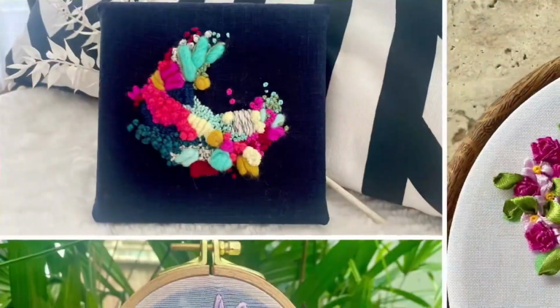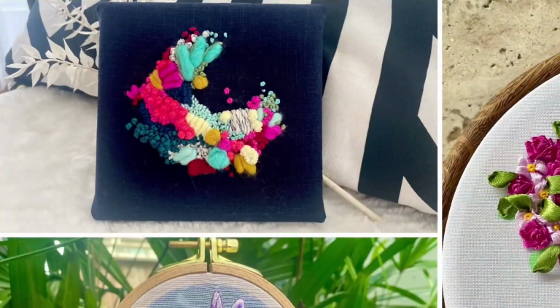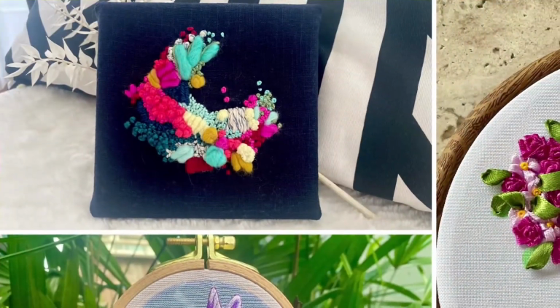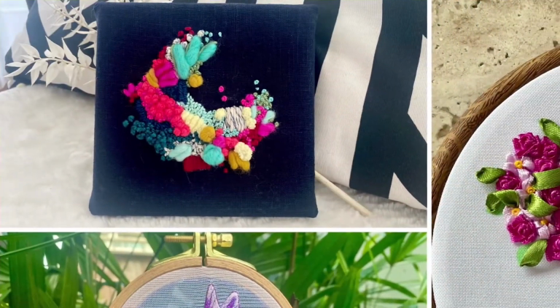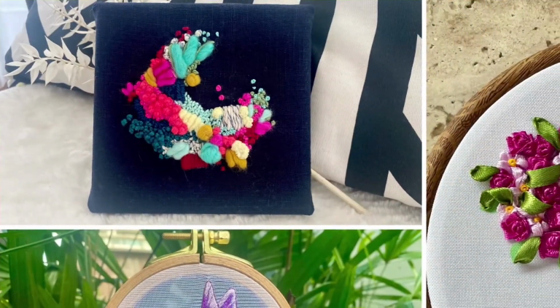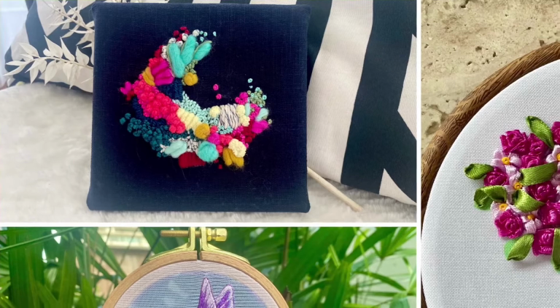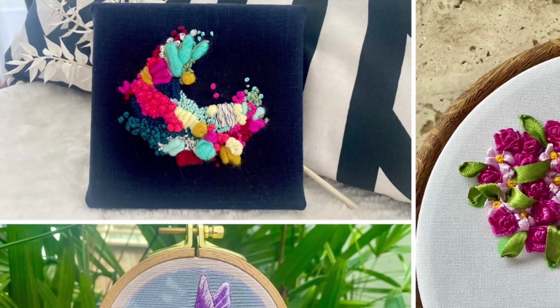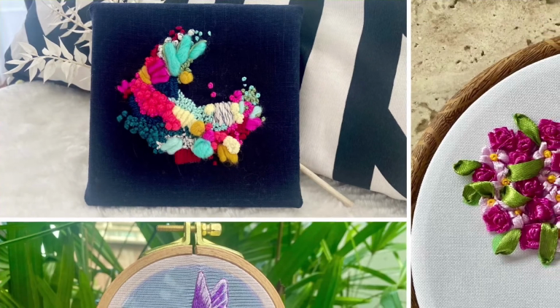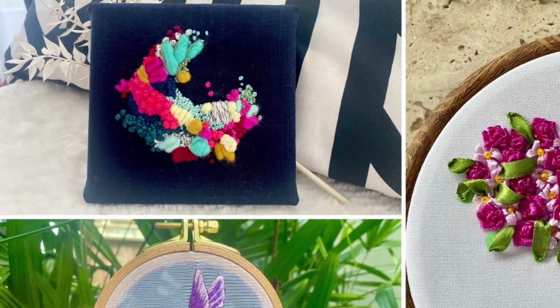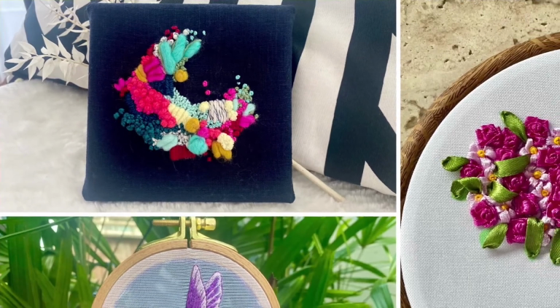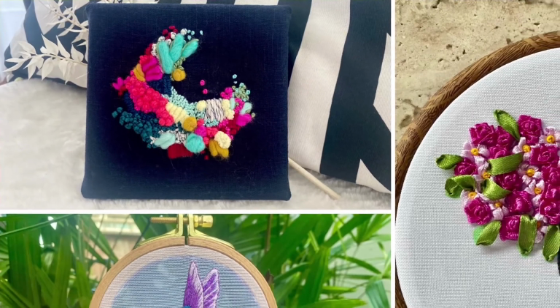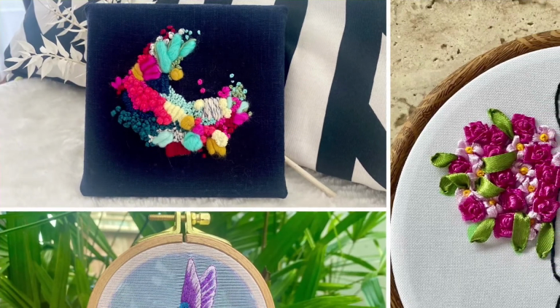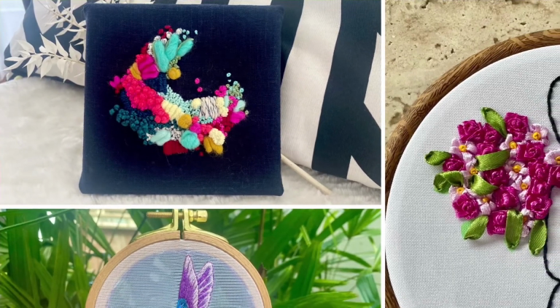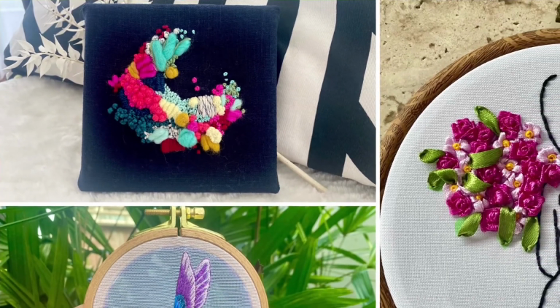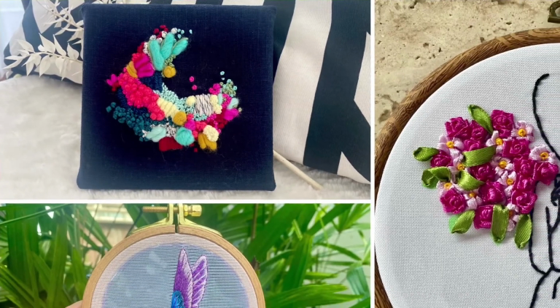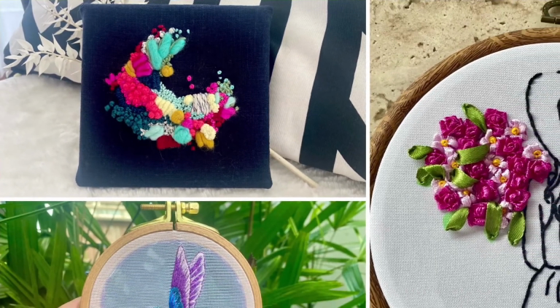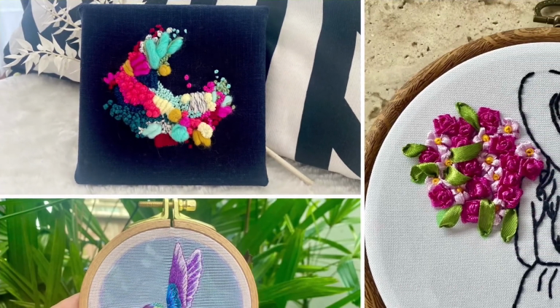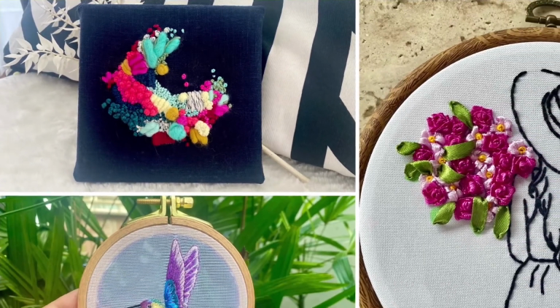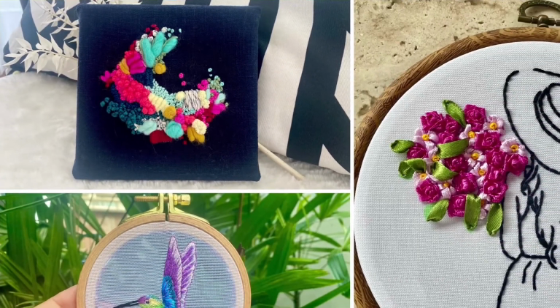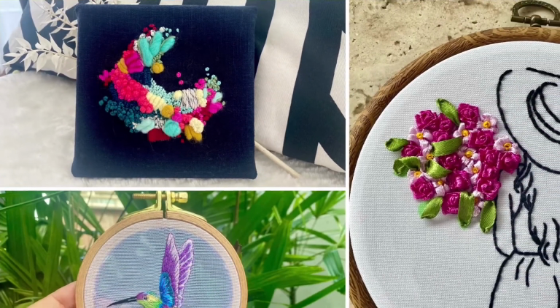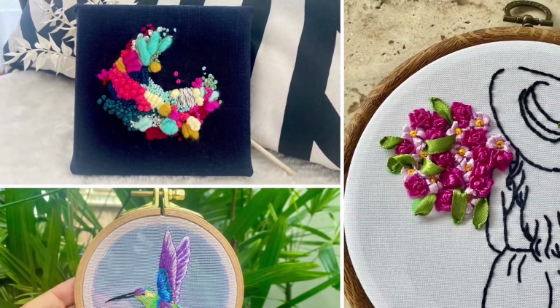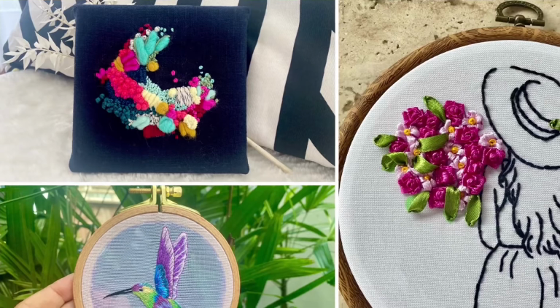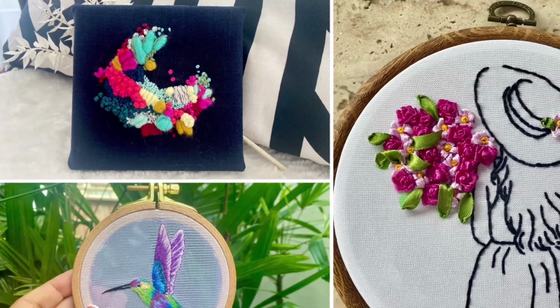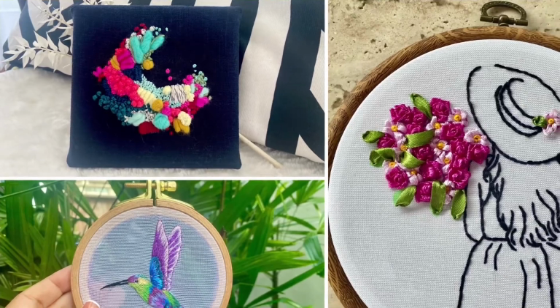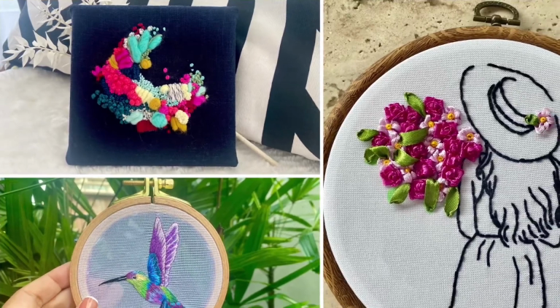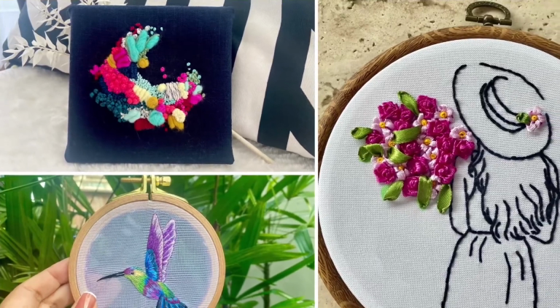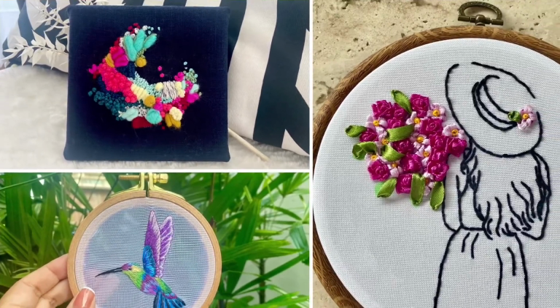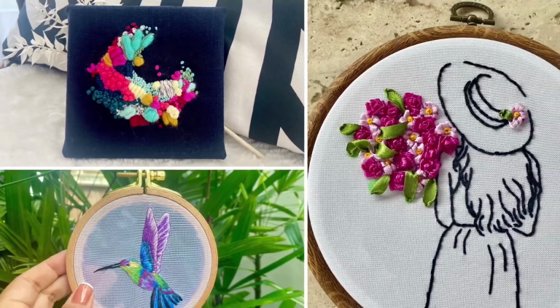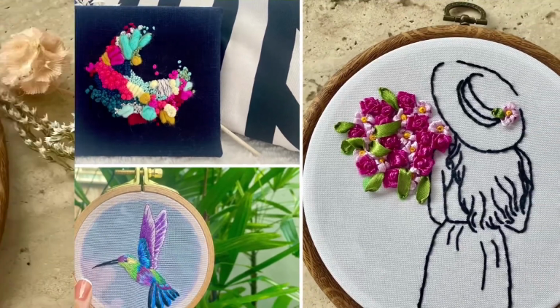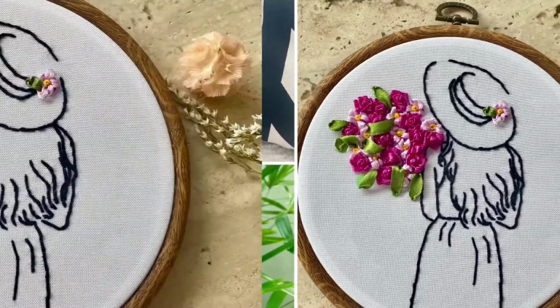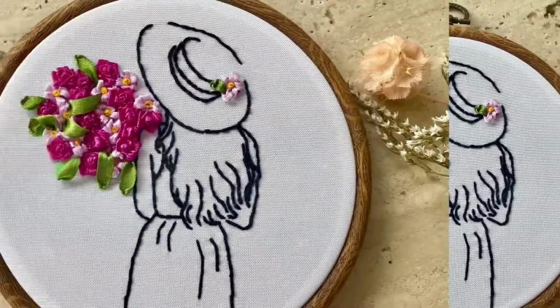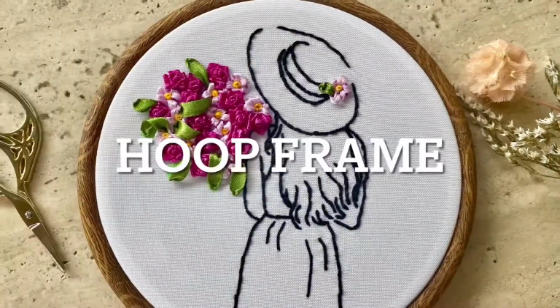Hi, this is Risa and welcome to my channel. In this video I've compiled three clips from previous stitch-alongs on how to finish and frame a completed embroidery piece. I hope it'll be useful.